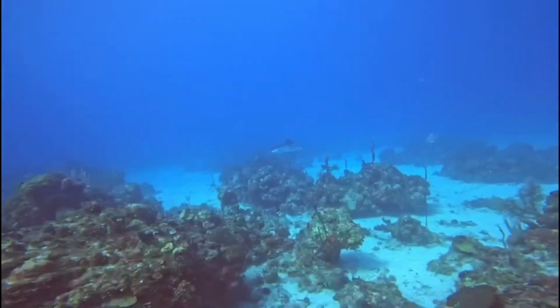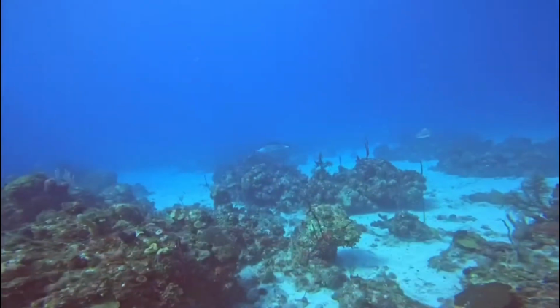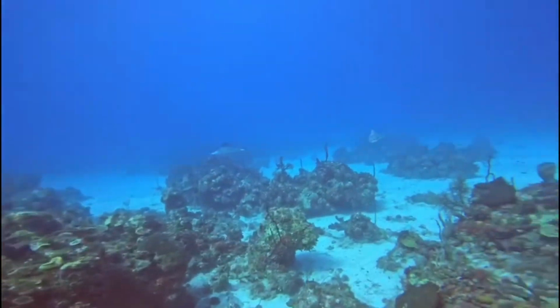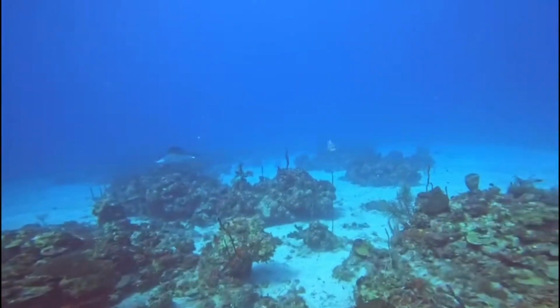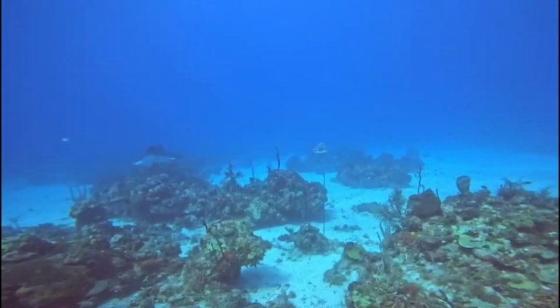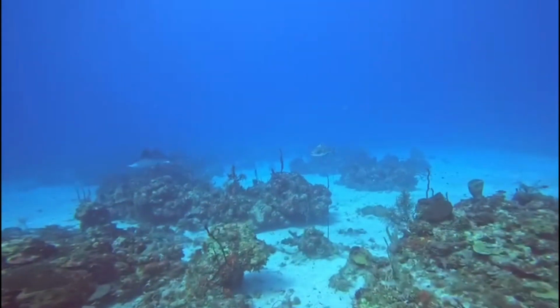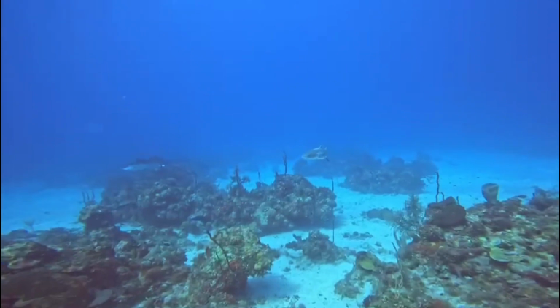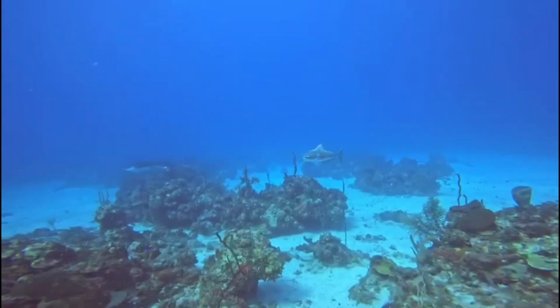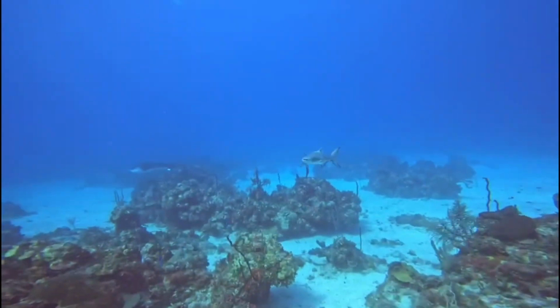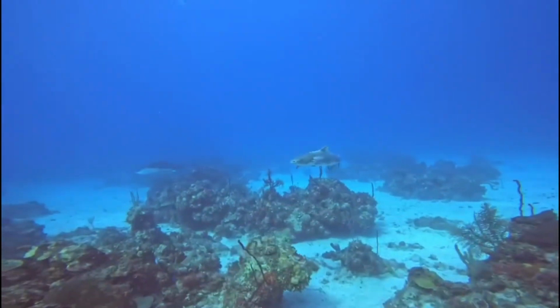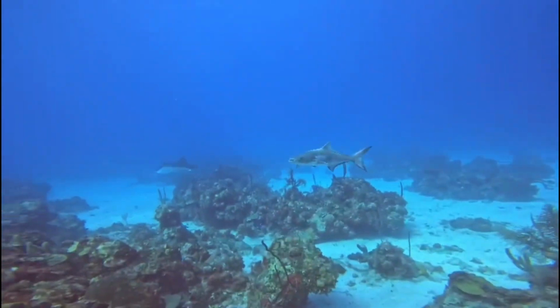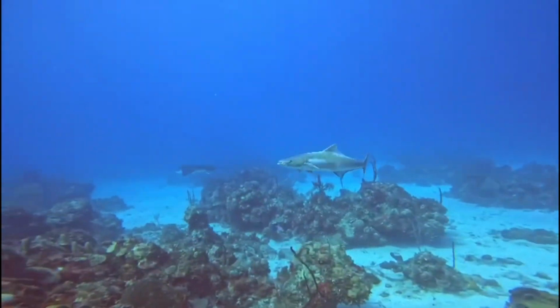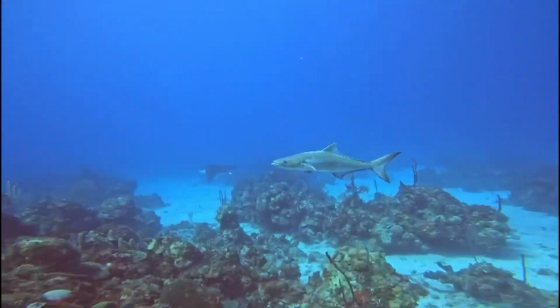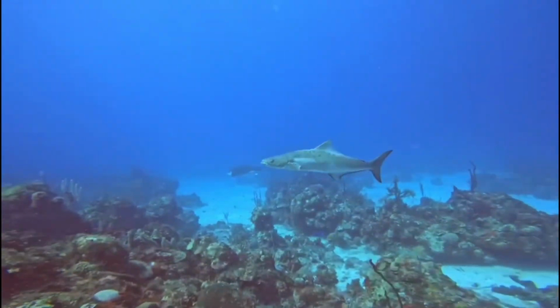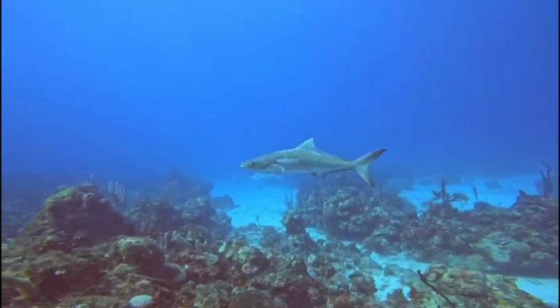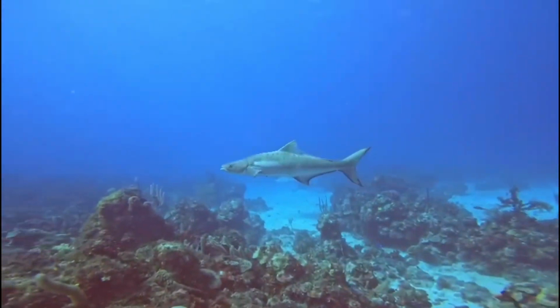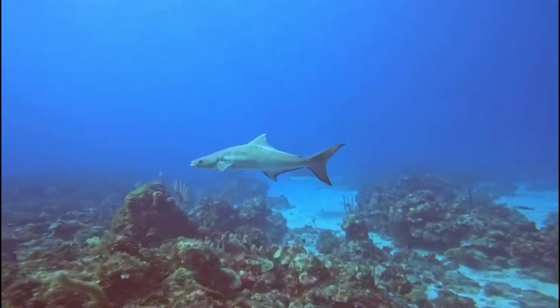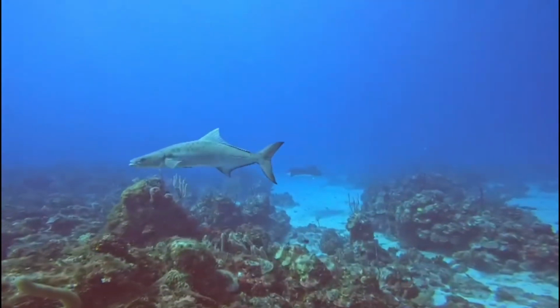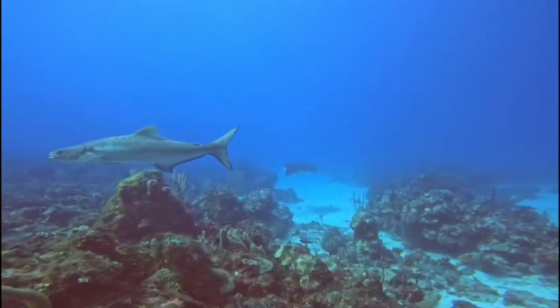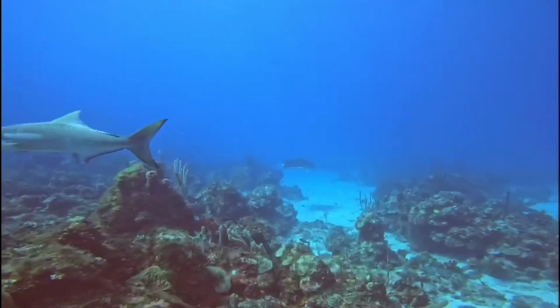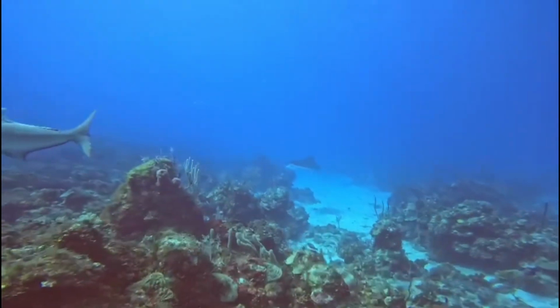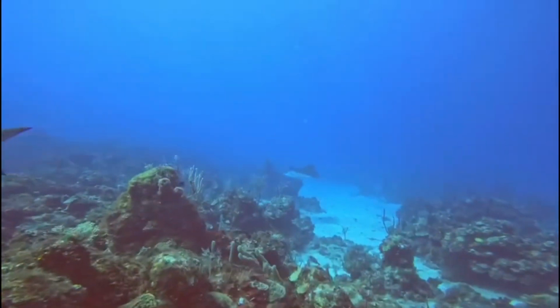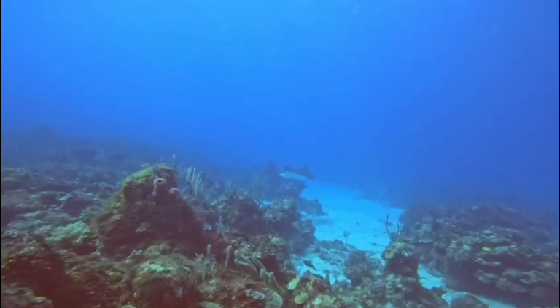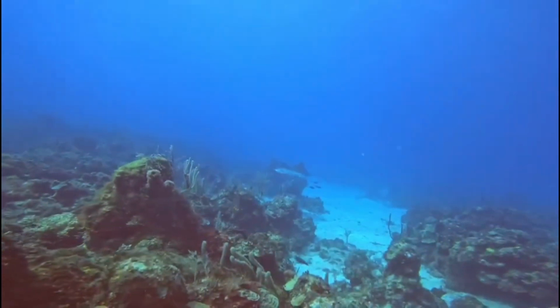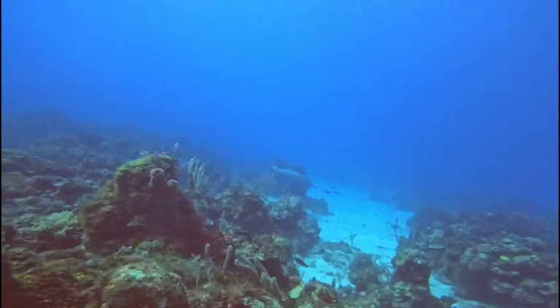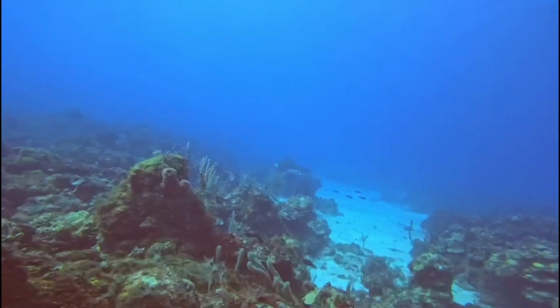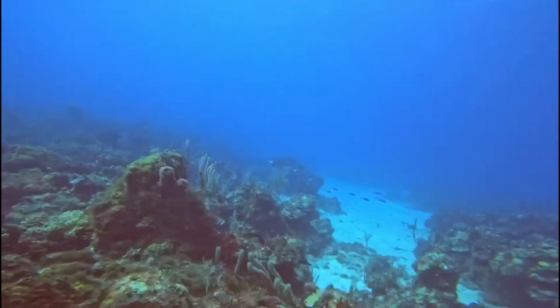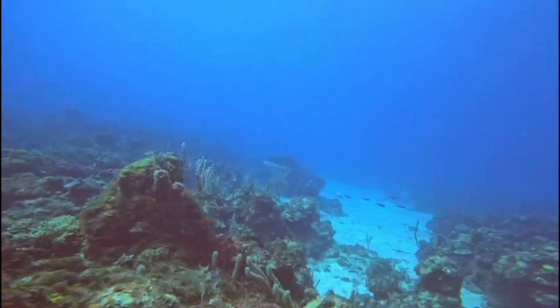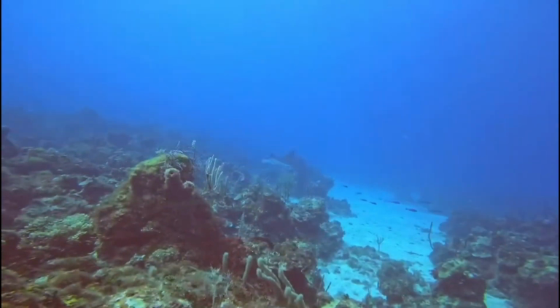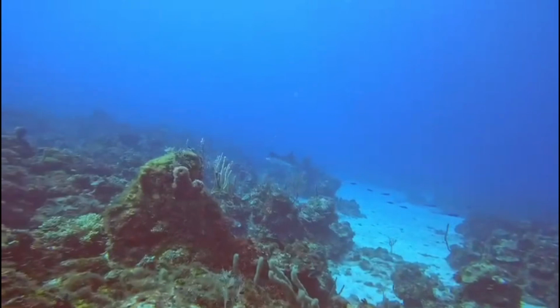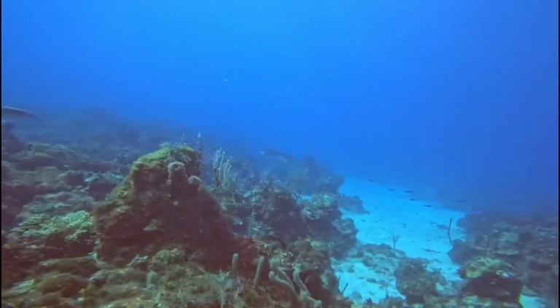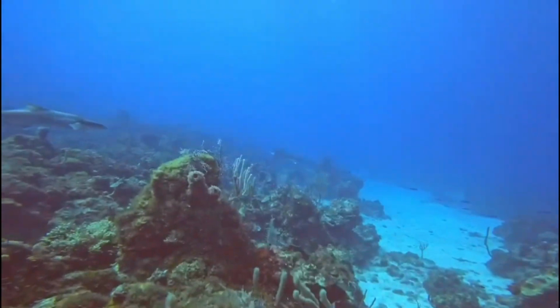Last but not least, an eagle ray and a Caribbean cobia fish. This was the first time I actually saw one of them, guys.